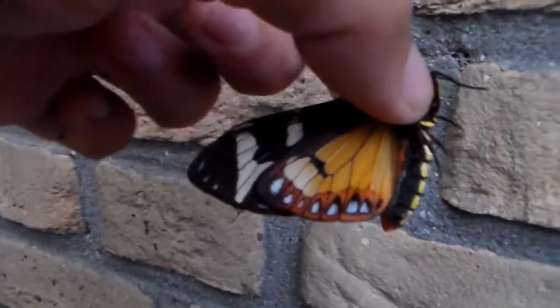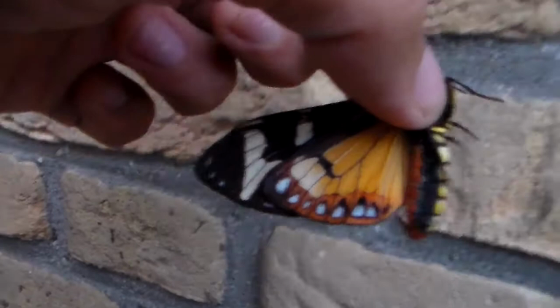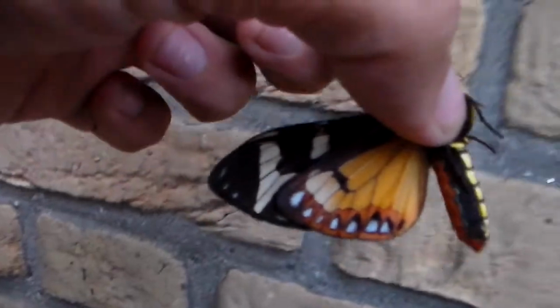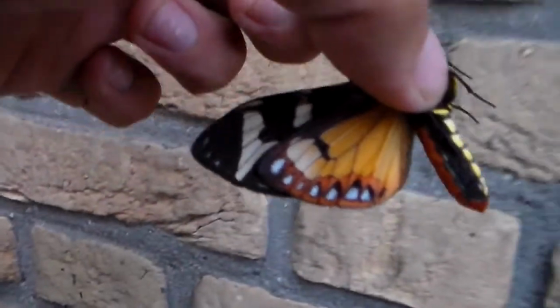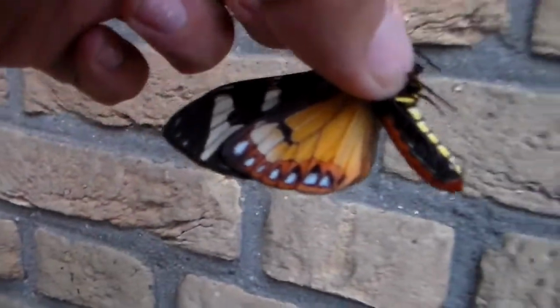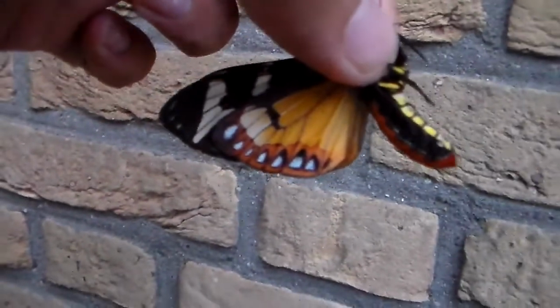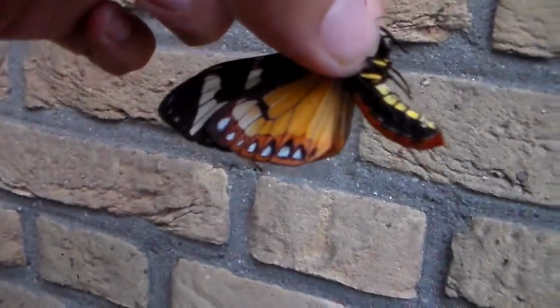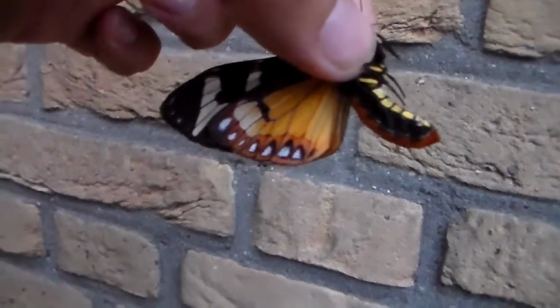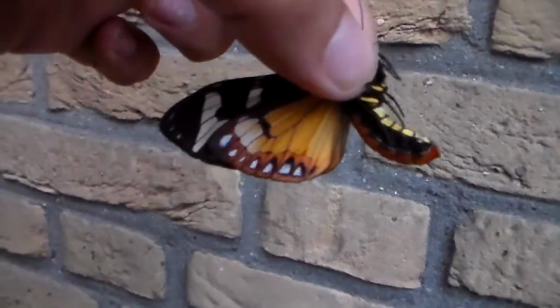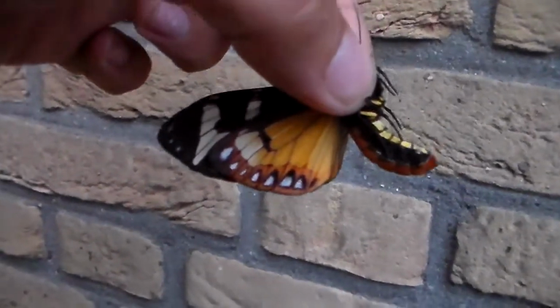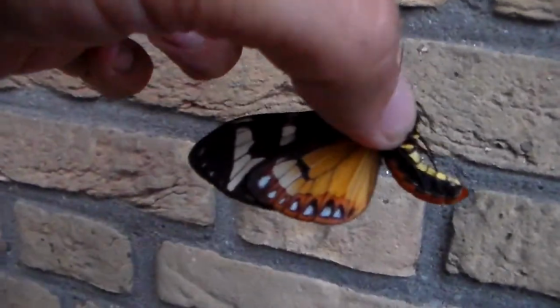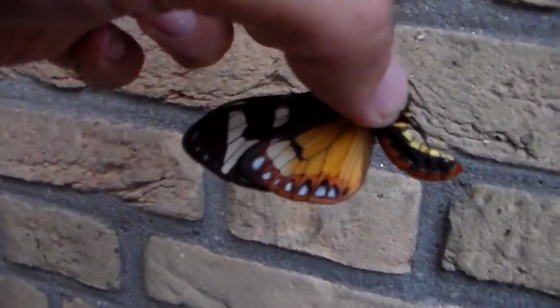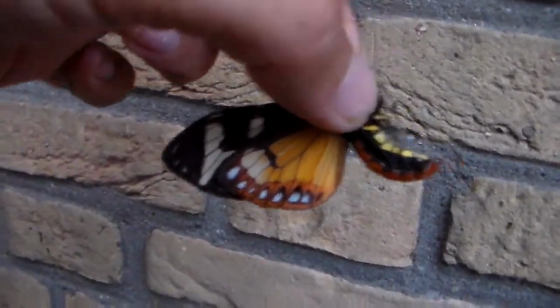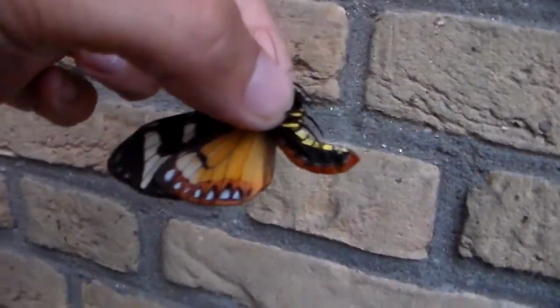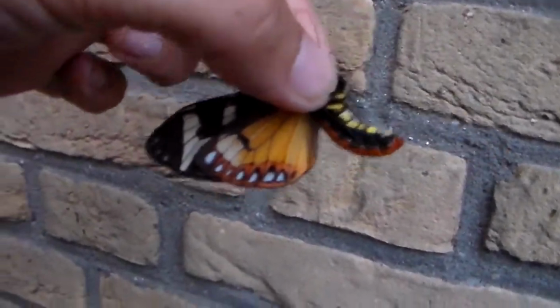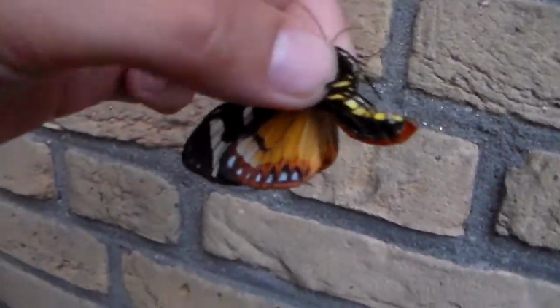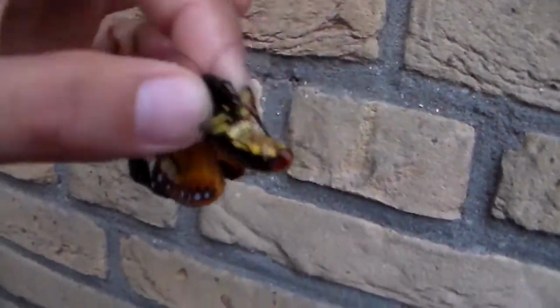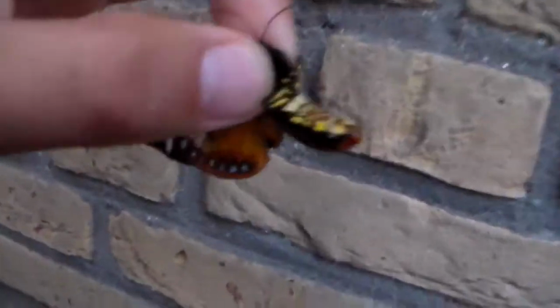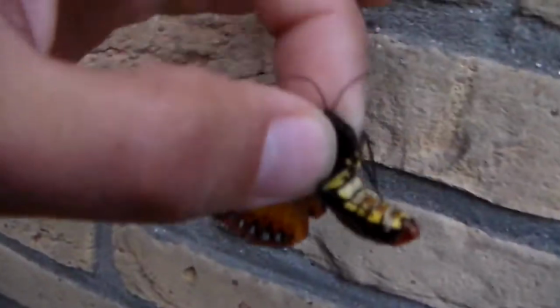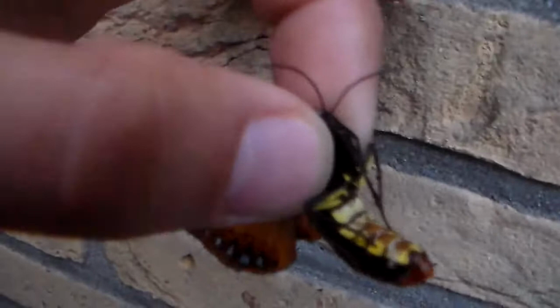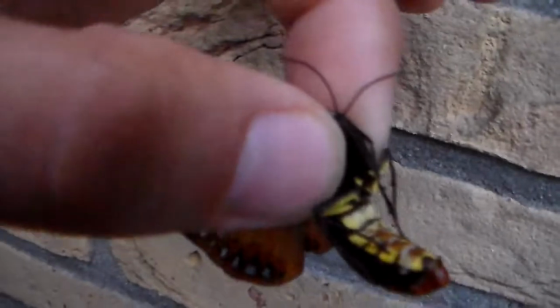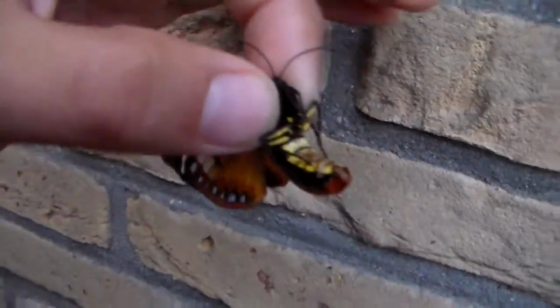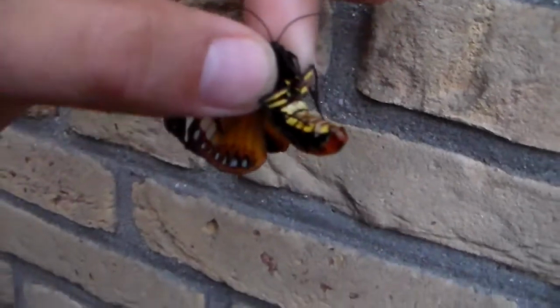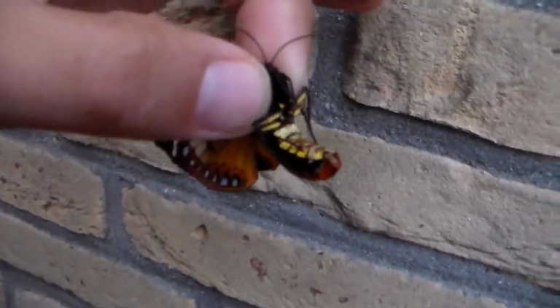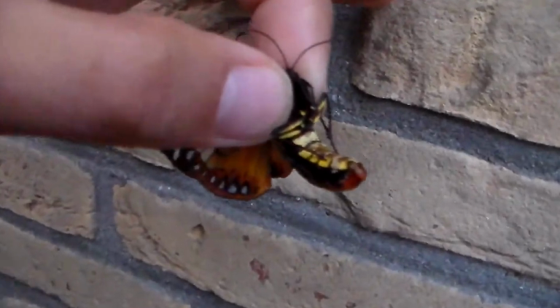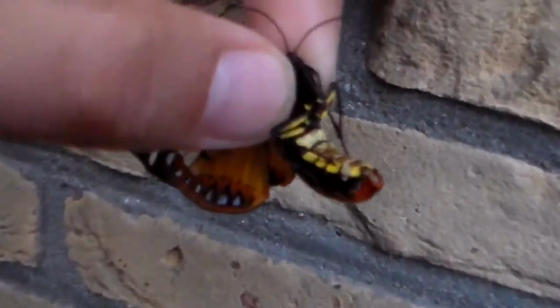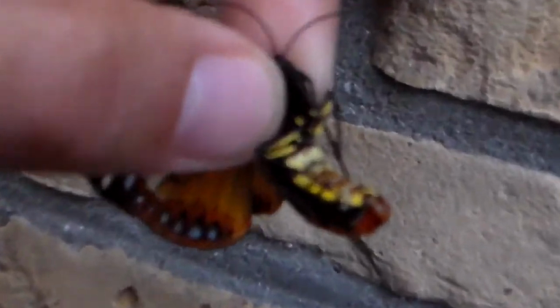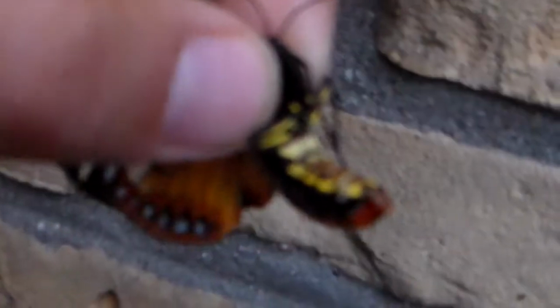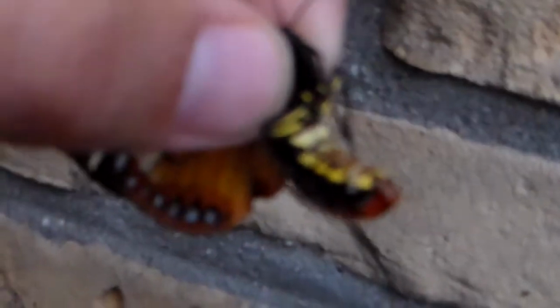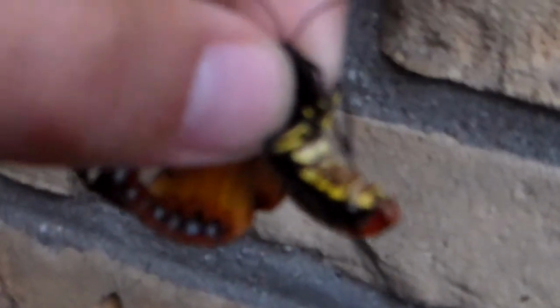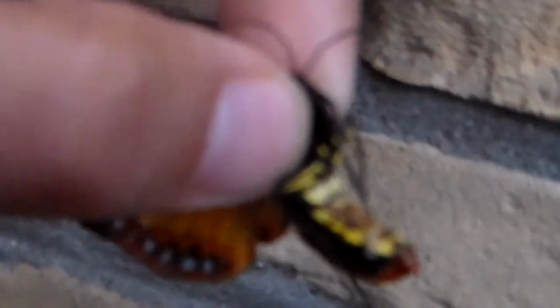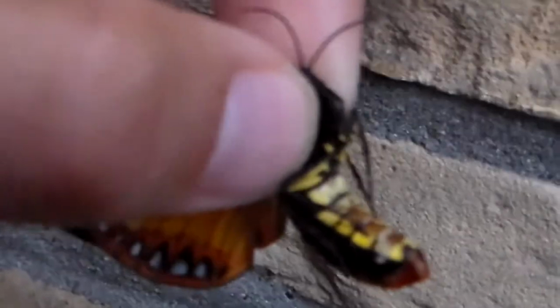Here we see the underside which is also incredible. Look at that. Wow, it has so many colors.